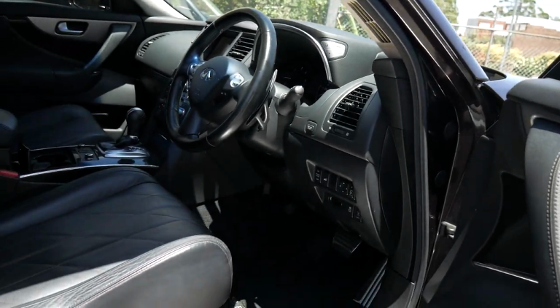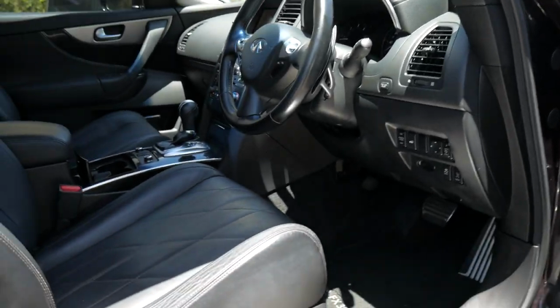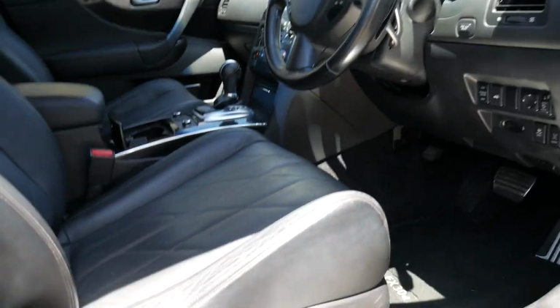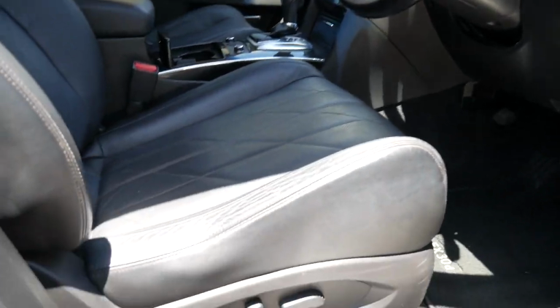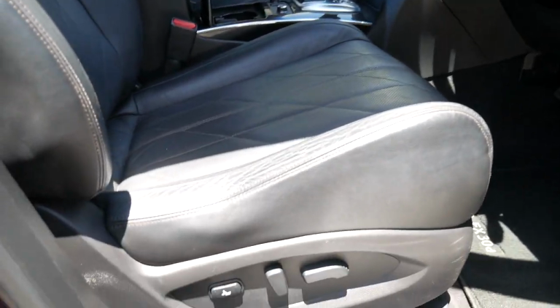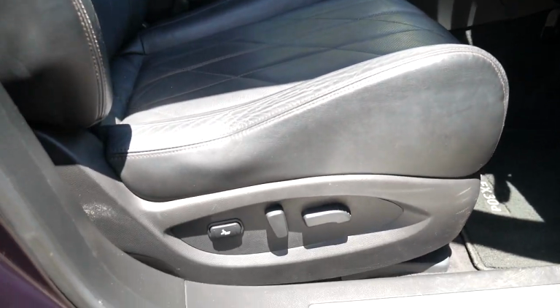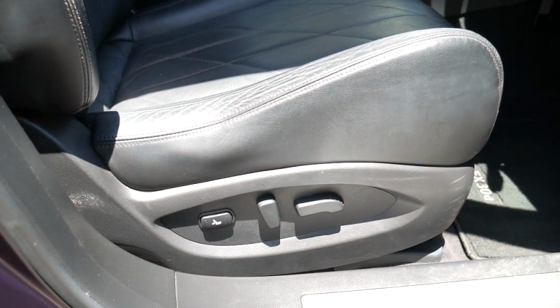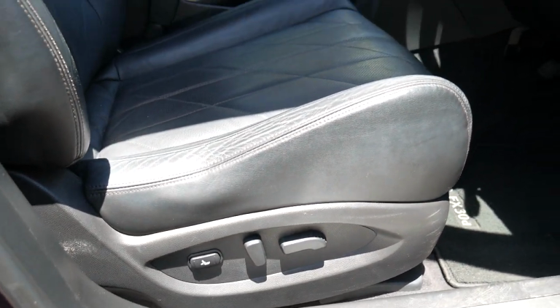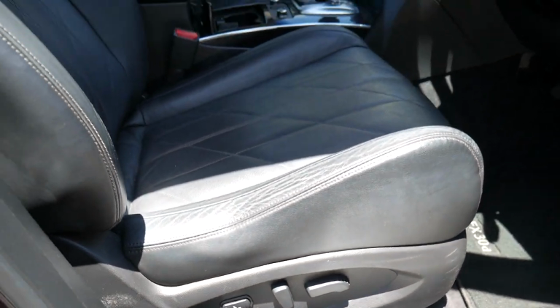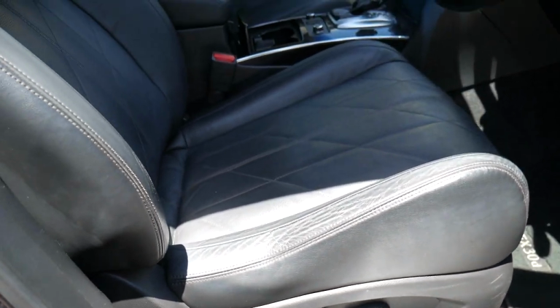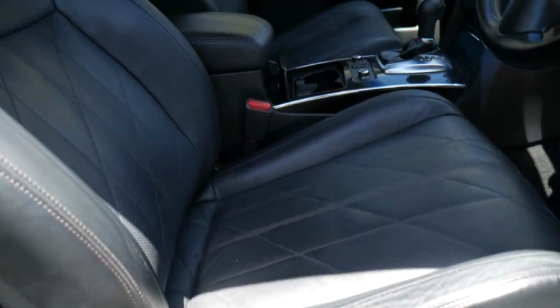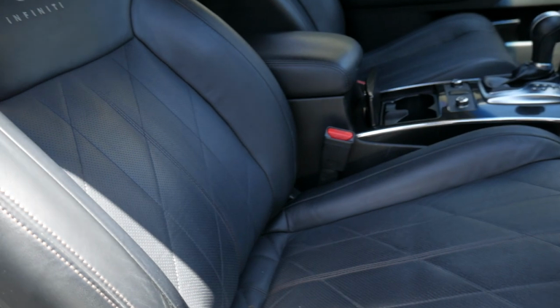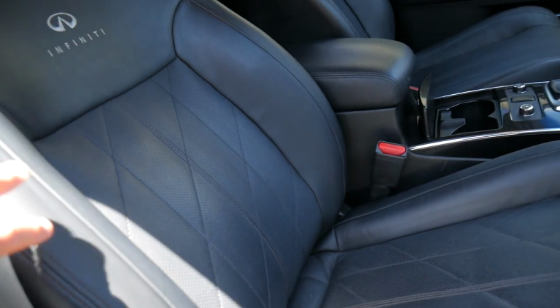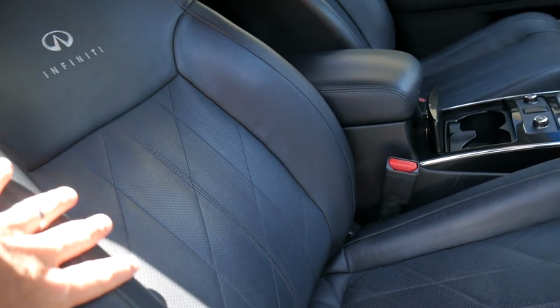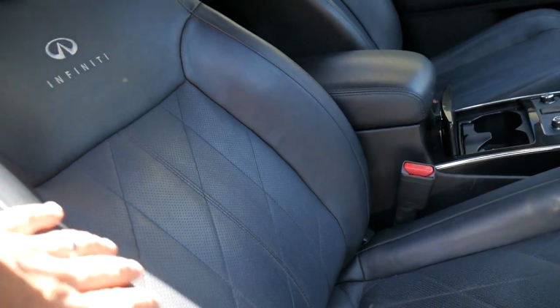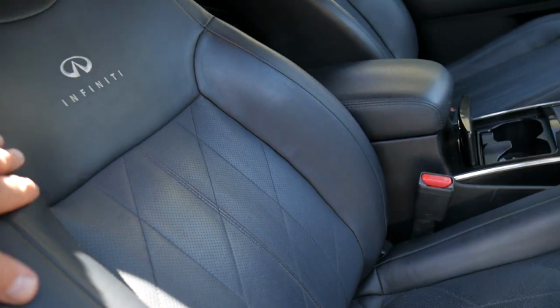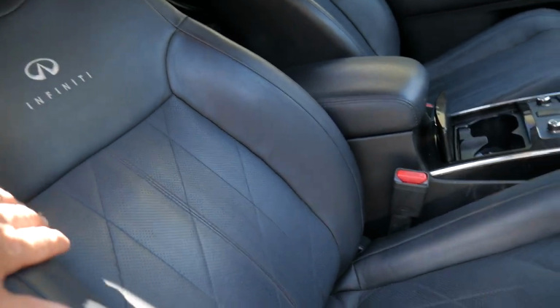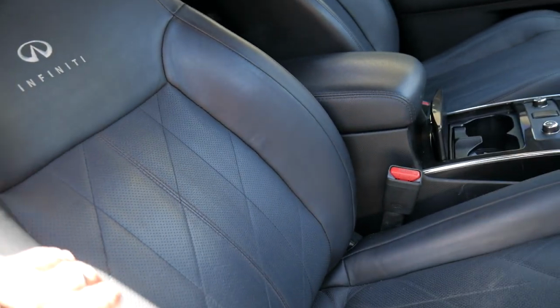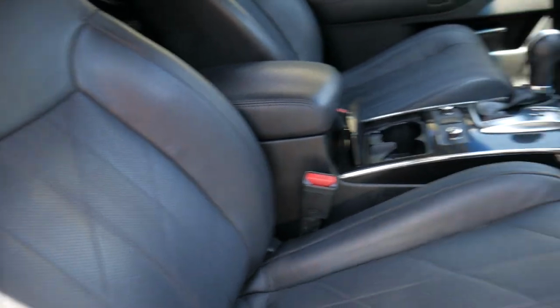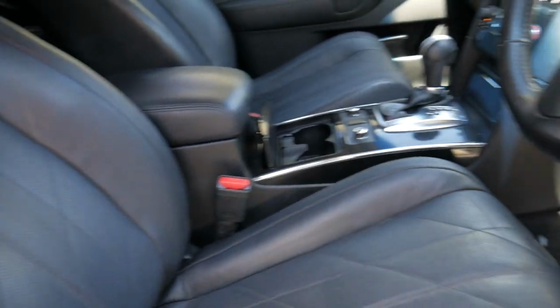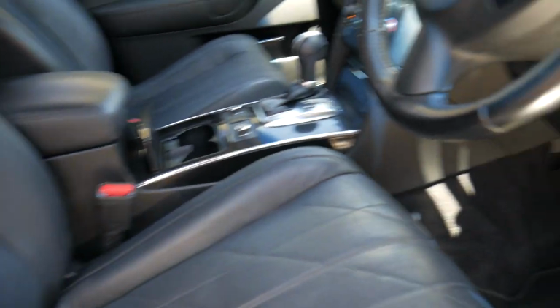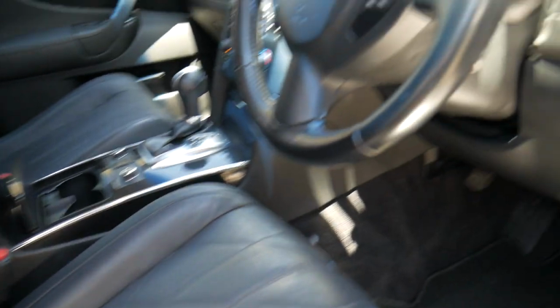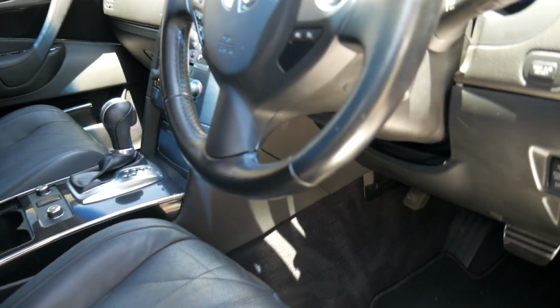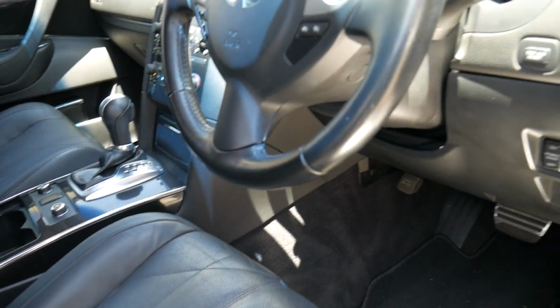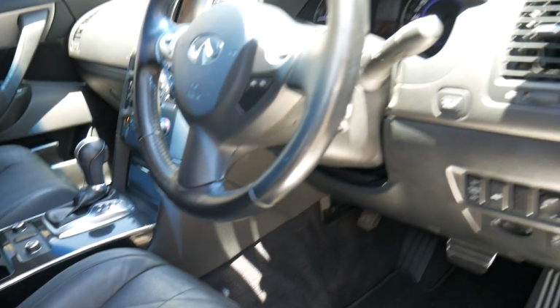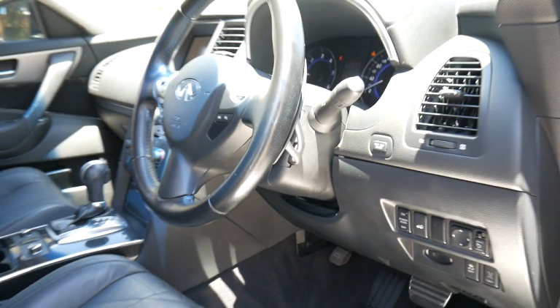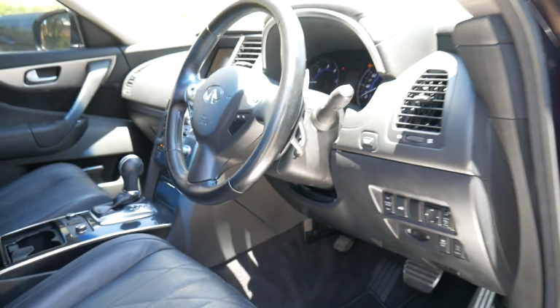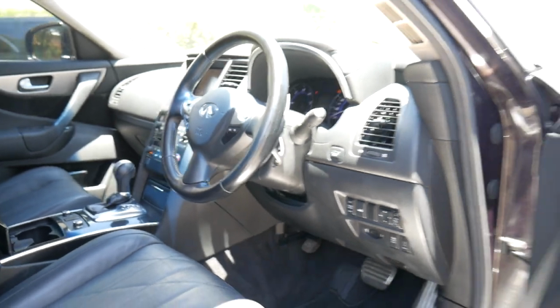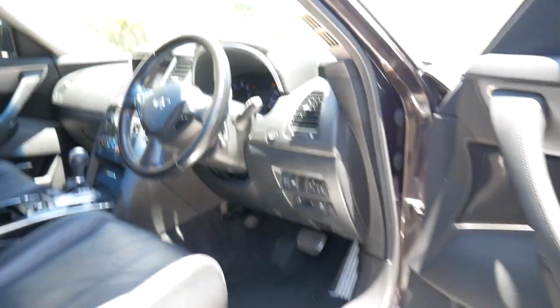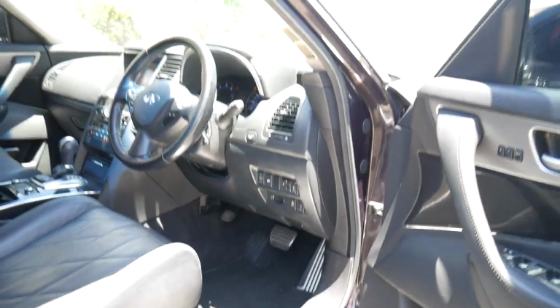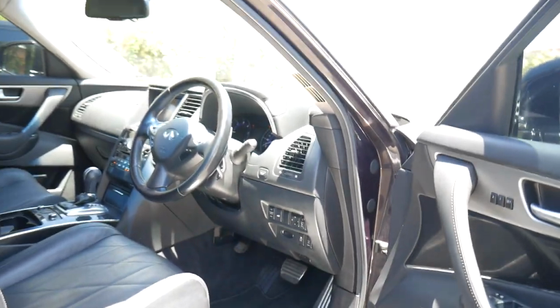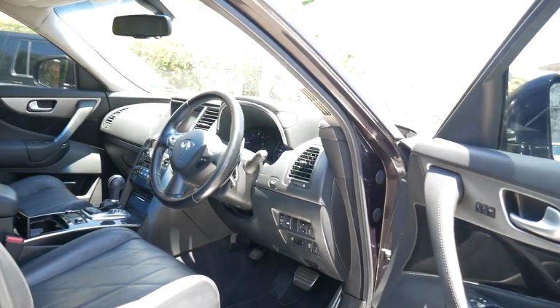It's that package that gets you things like the electric chairs, this beautiful Infiniti cross-hatched stitching in the seats, keyless start, keyless go, reverse camera, and push button start.